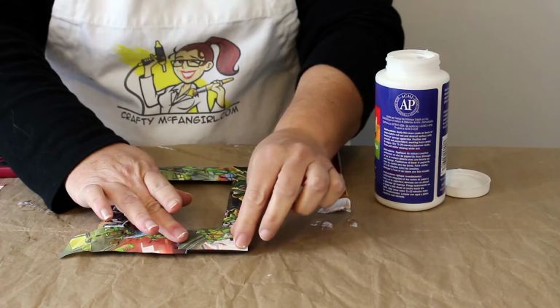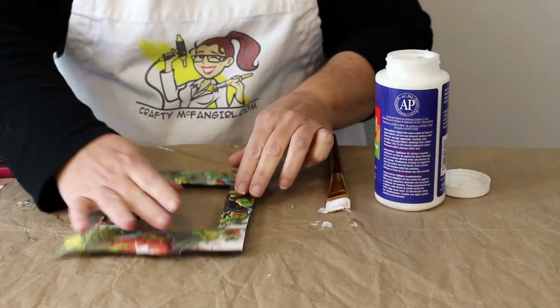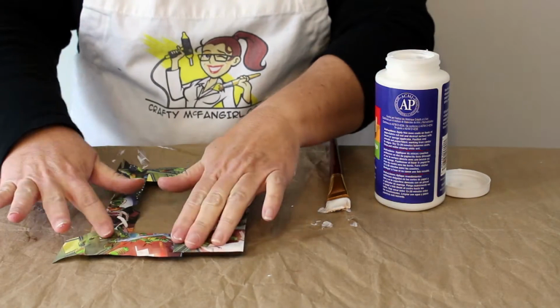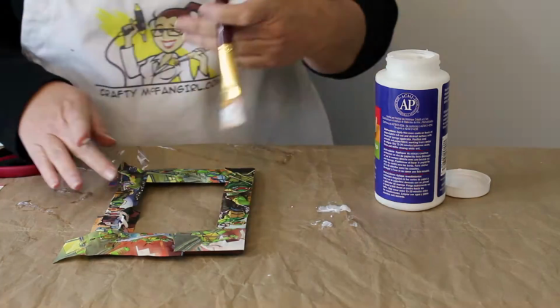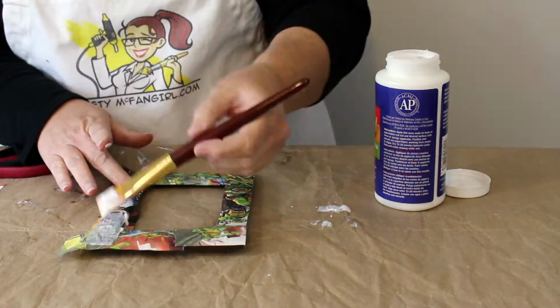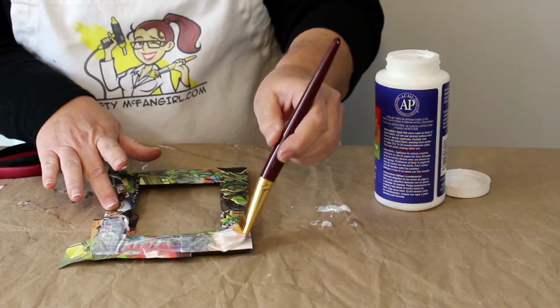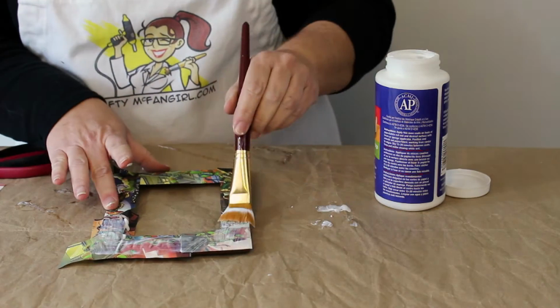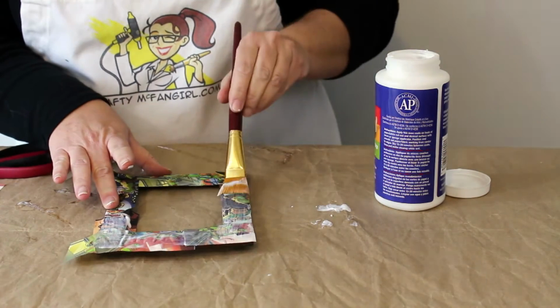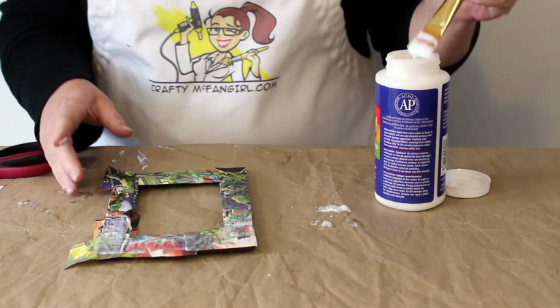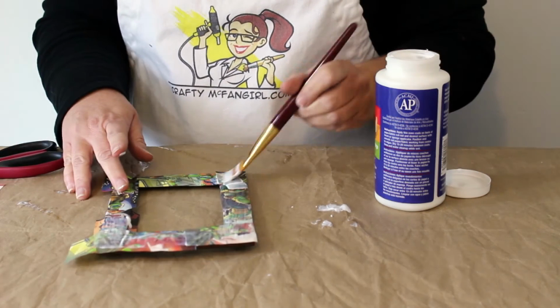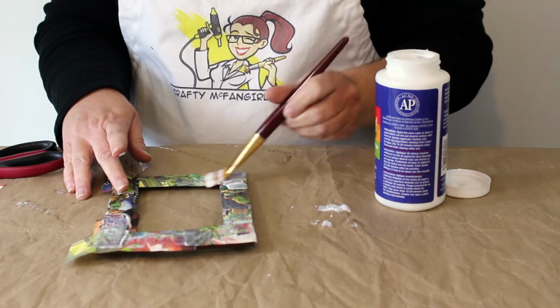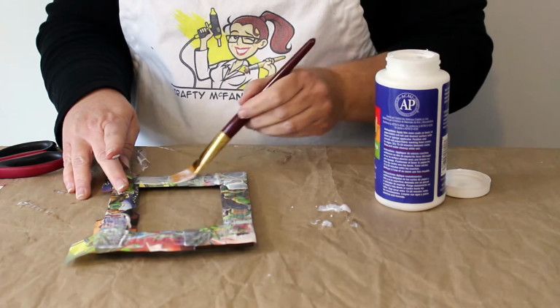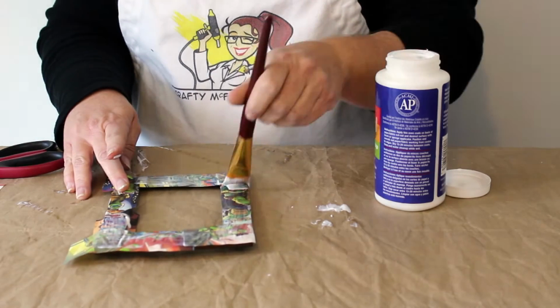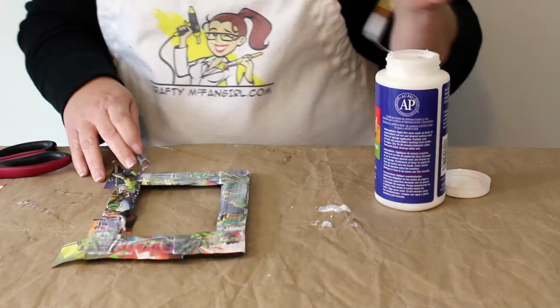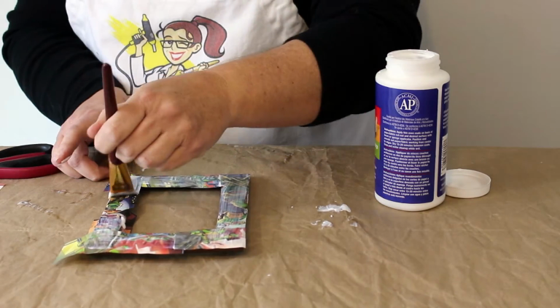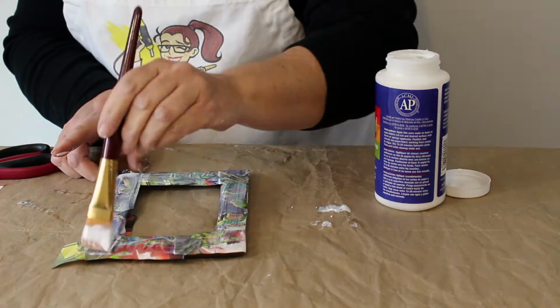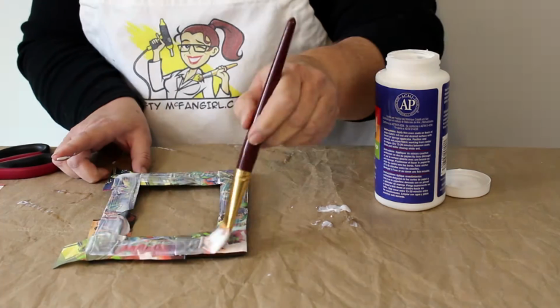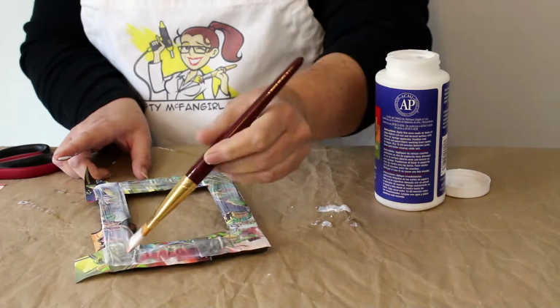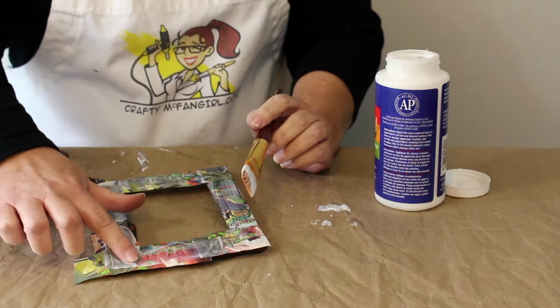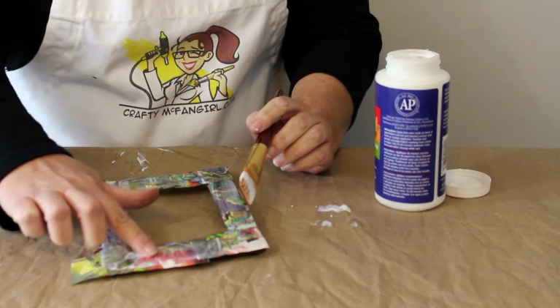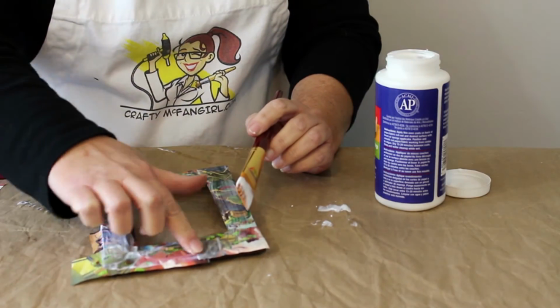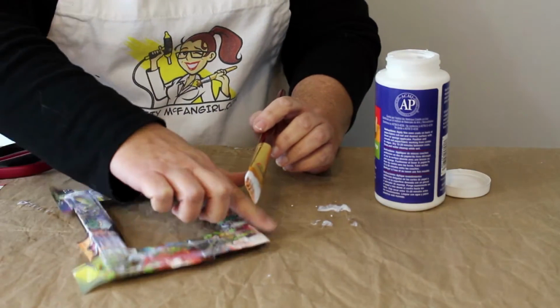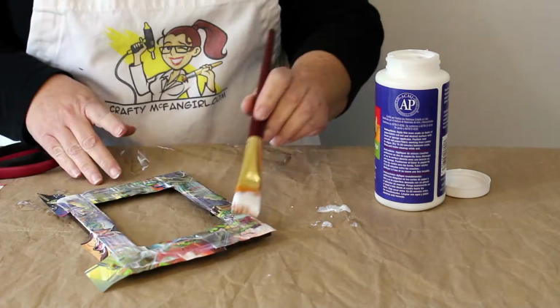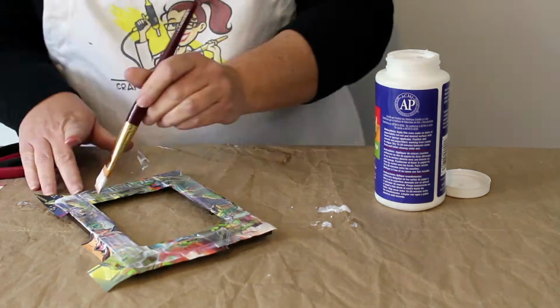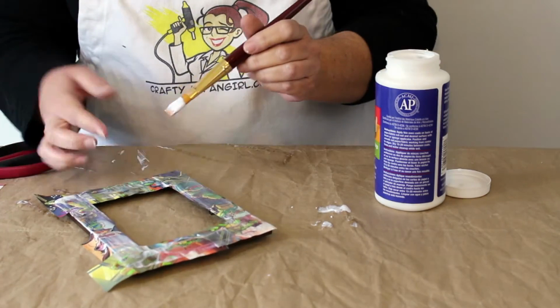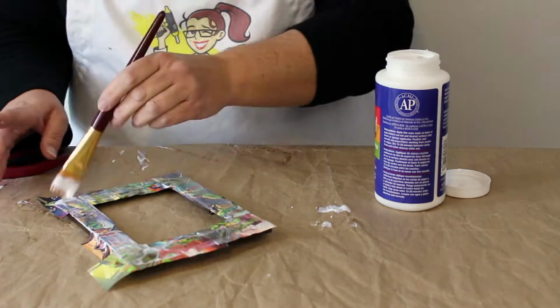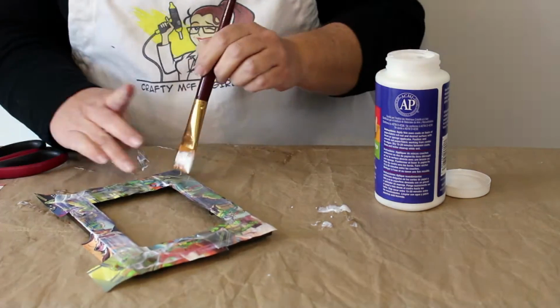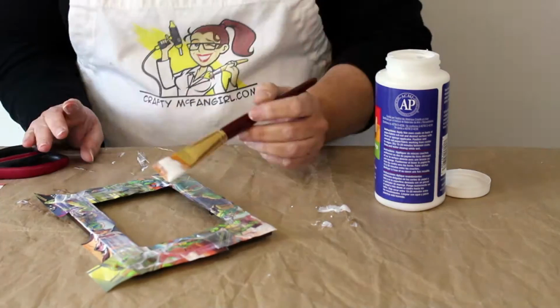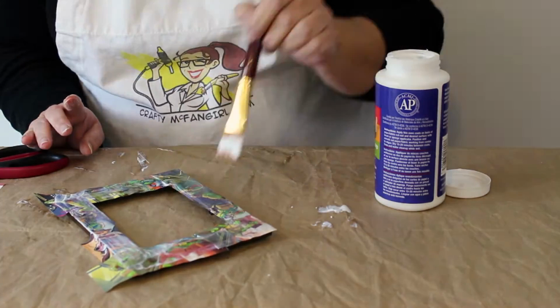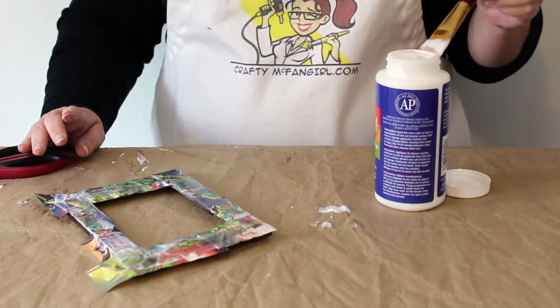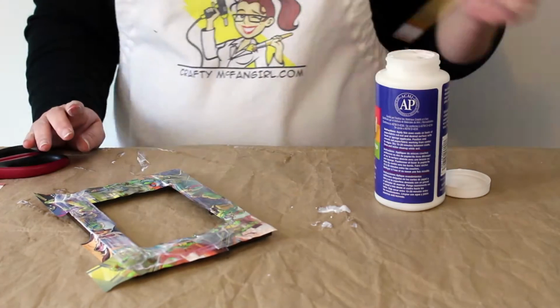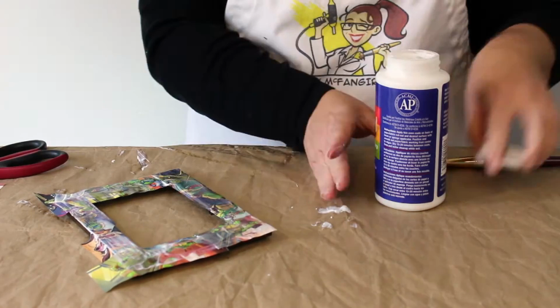Gently apply a coat of sealer on the top of the finished collage. Smooth out any air bubbles with your finger, but be careful not to touch the paper too much or the ink will start to smear.